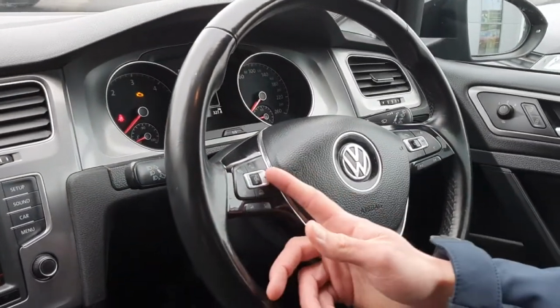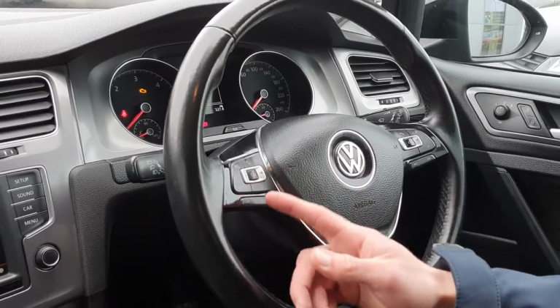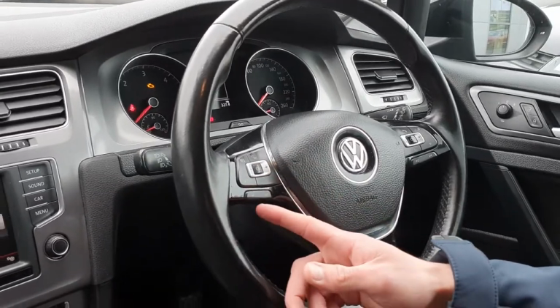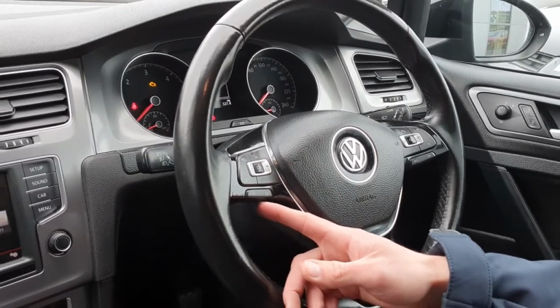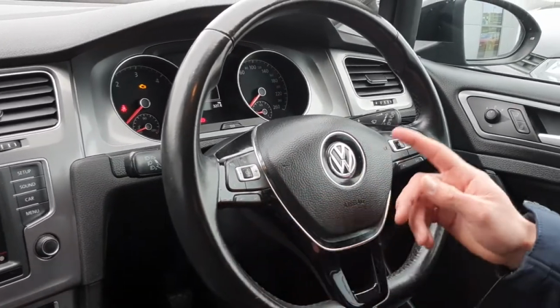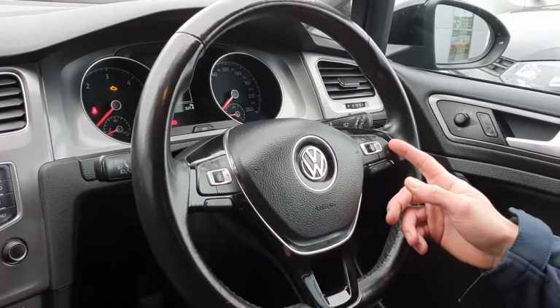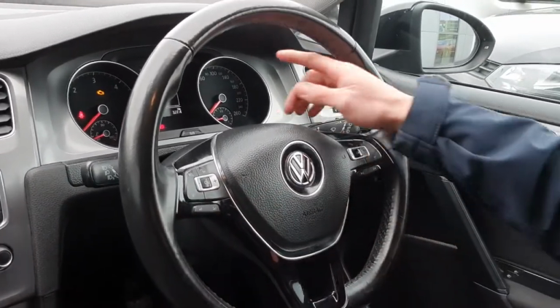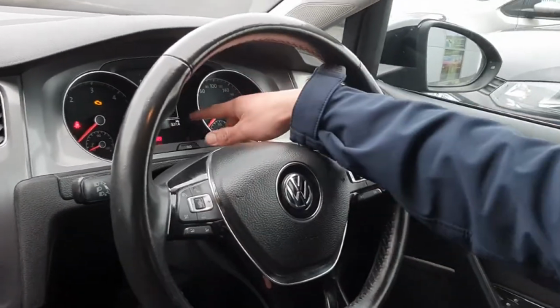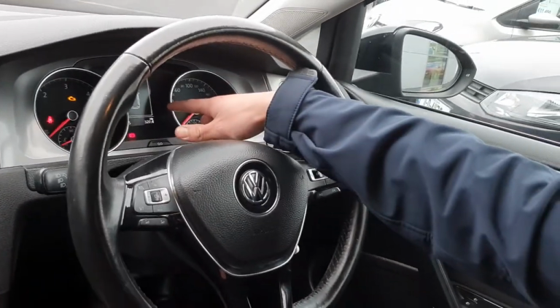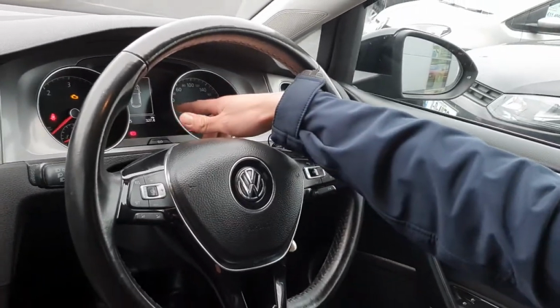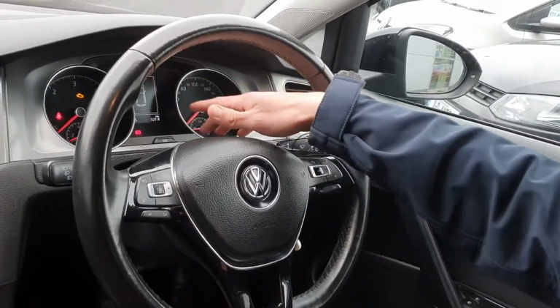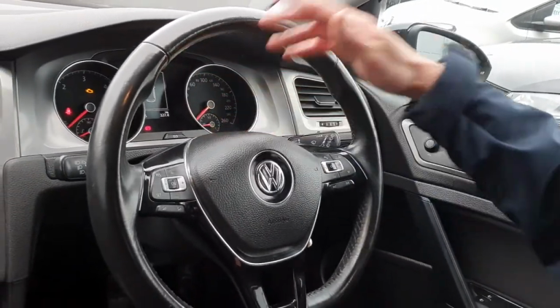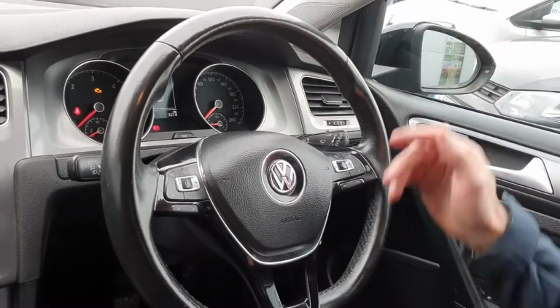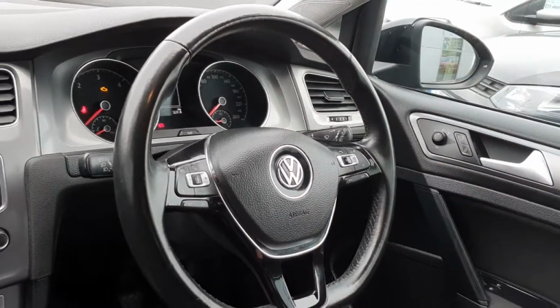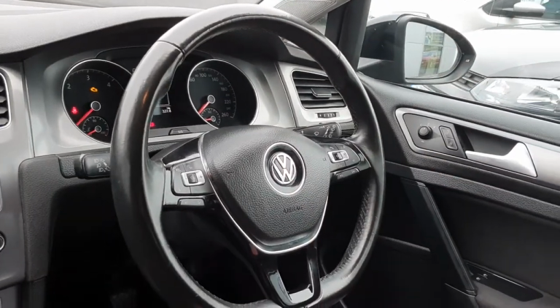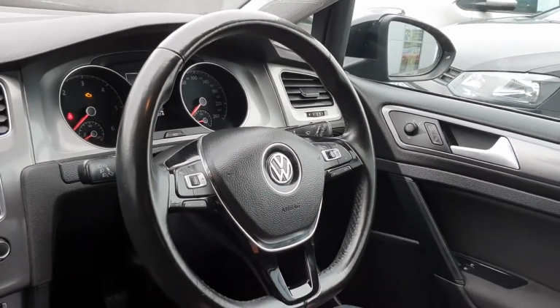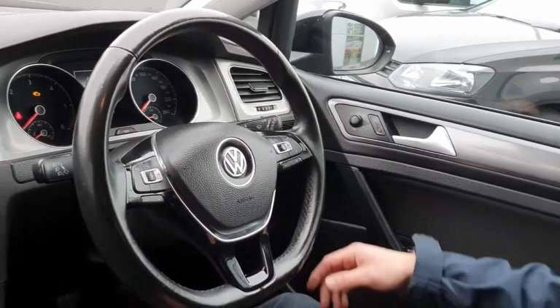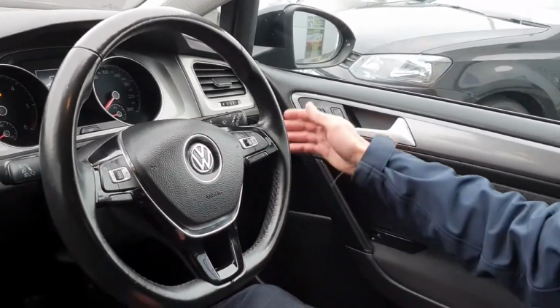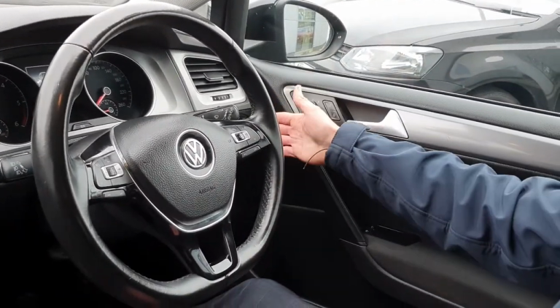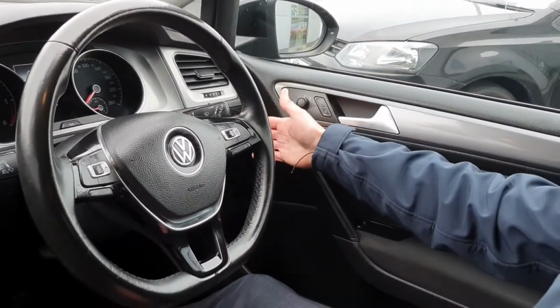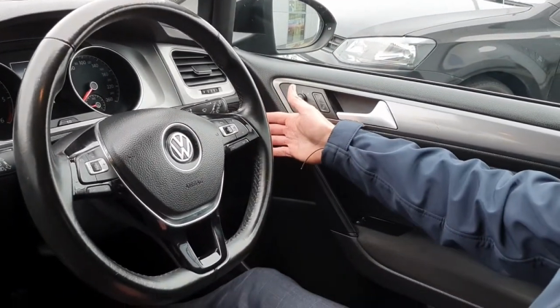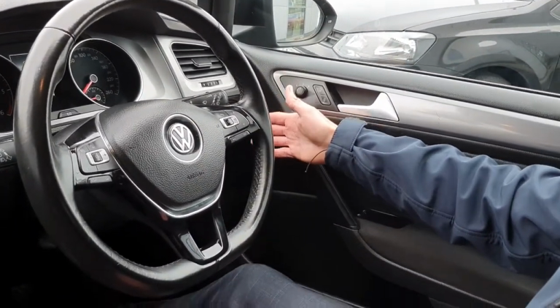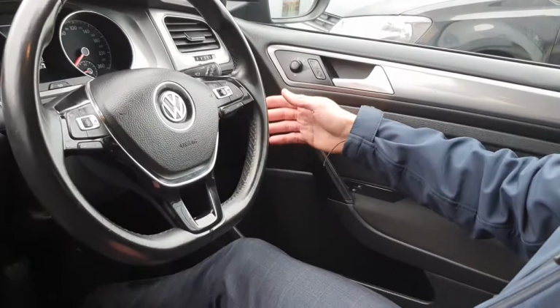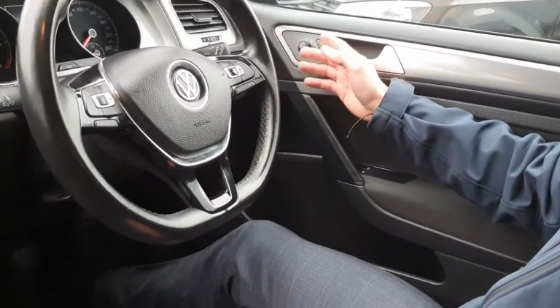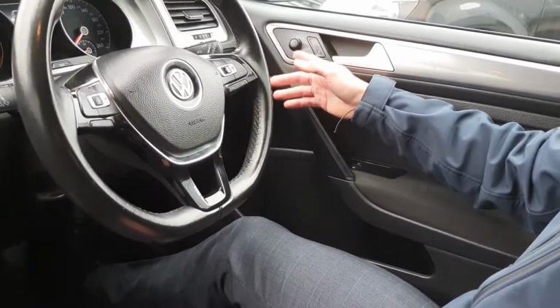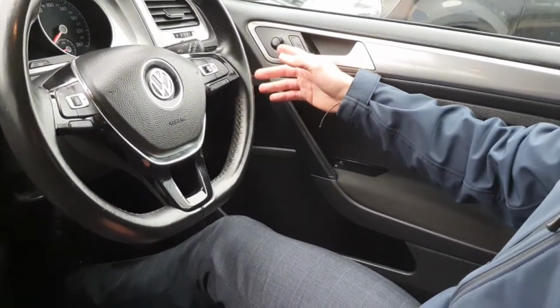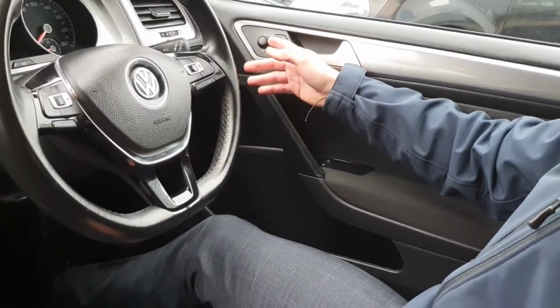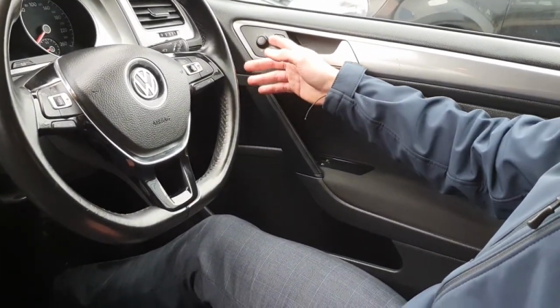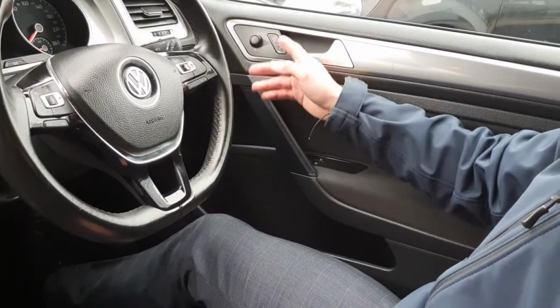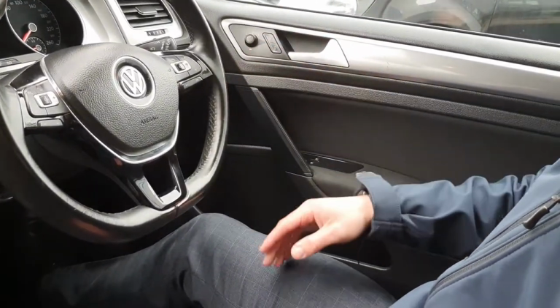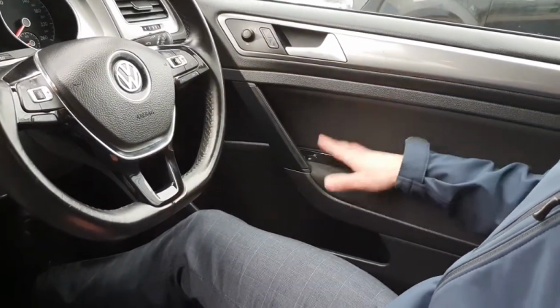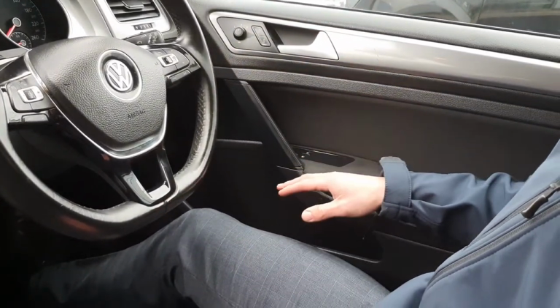Just in front of the driver you do have a flat-bottom multifunction steering wheel. Your cruise control and volume controls are on the left and your controls on the right control the digital screen just ahead of the driver, which displays relevant driver information. Your automatic headlight controls are just to the right. You do have electronic mirrors as well as central locking and electric windows.